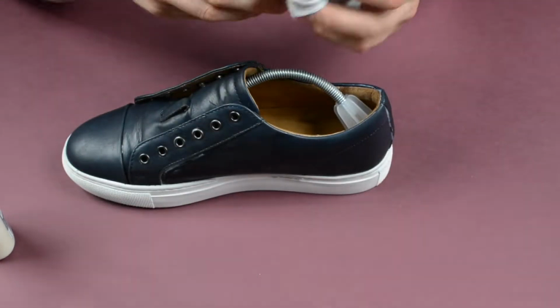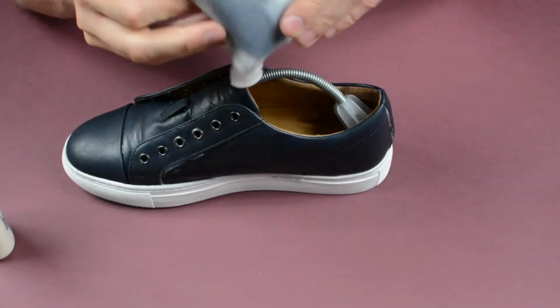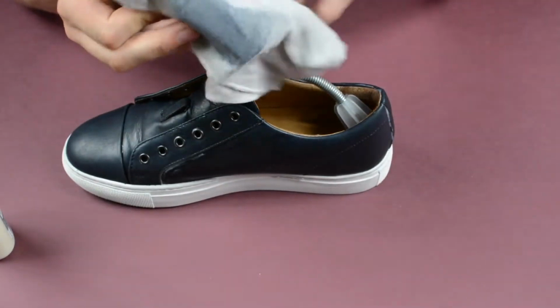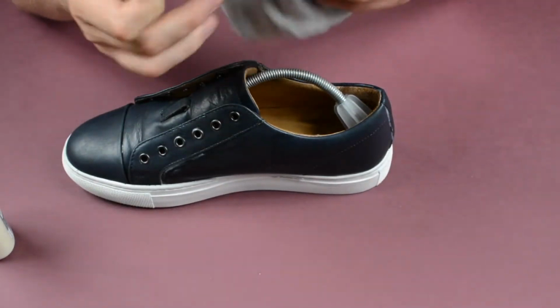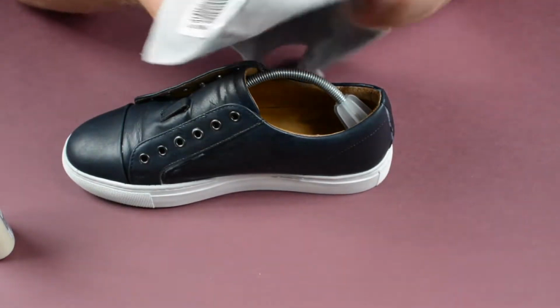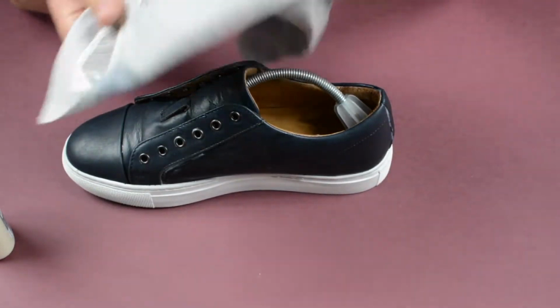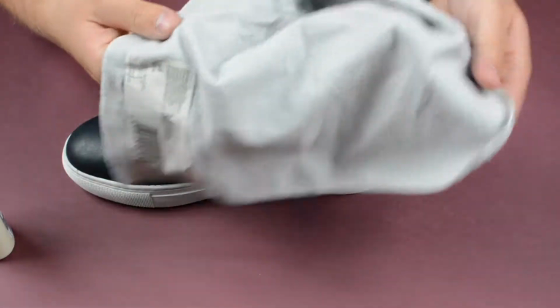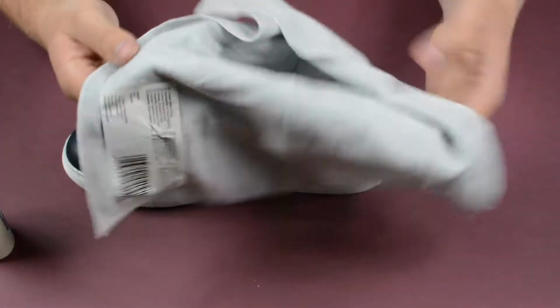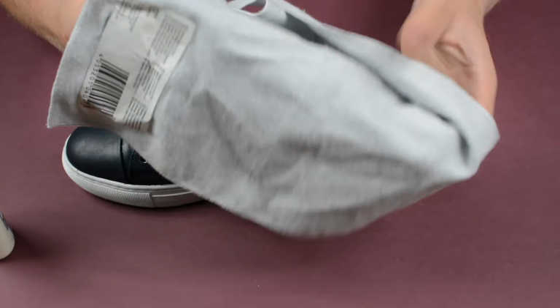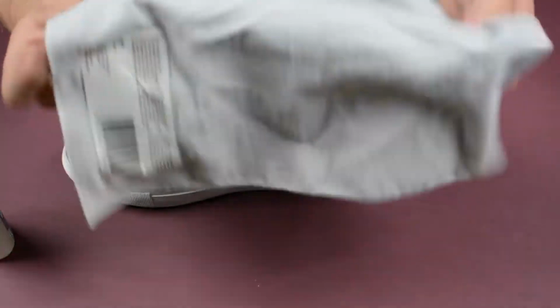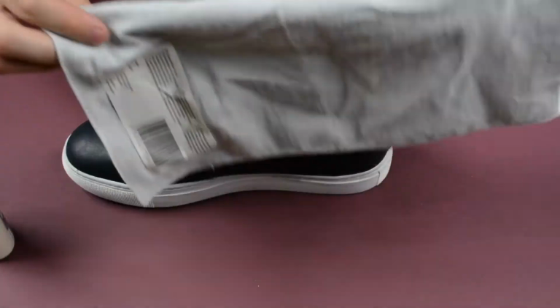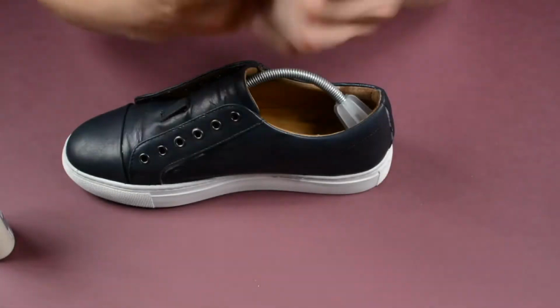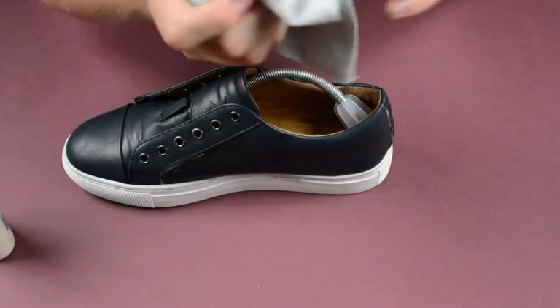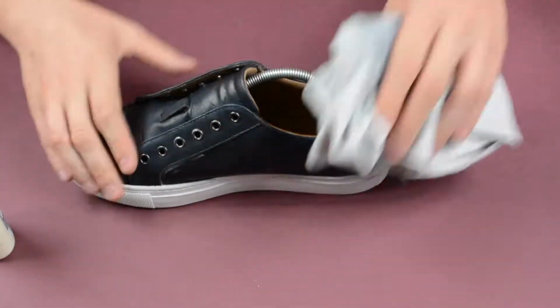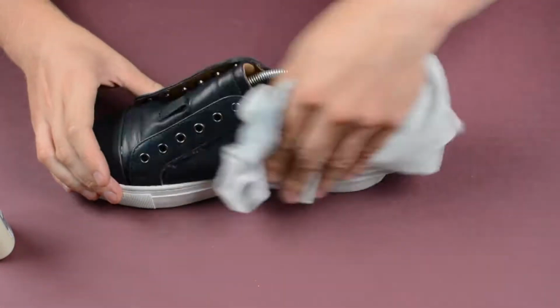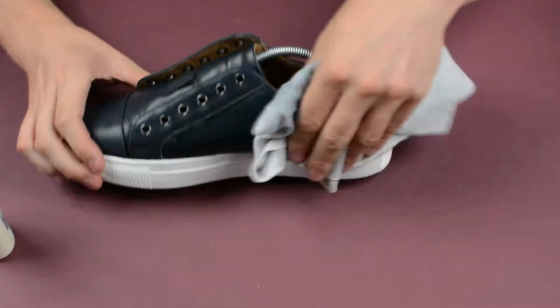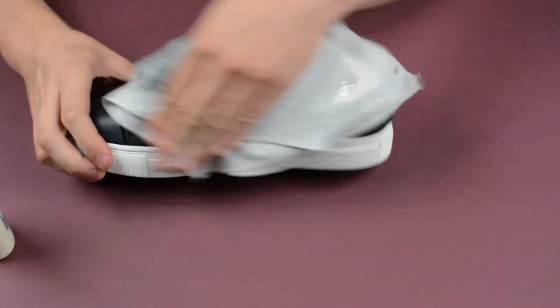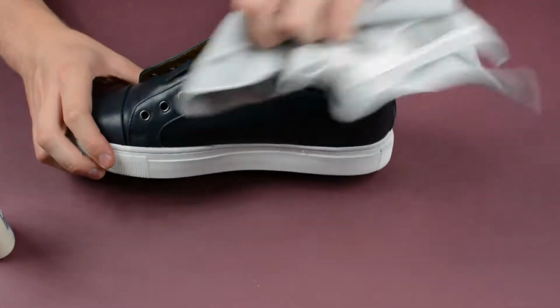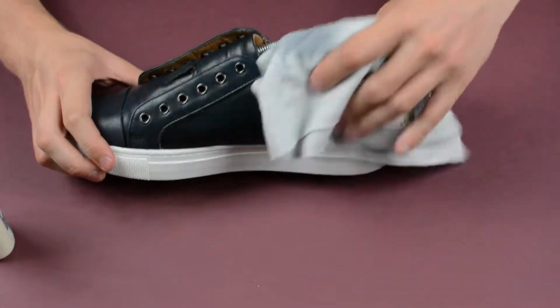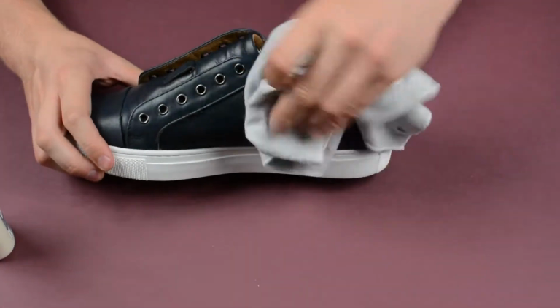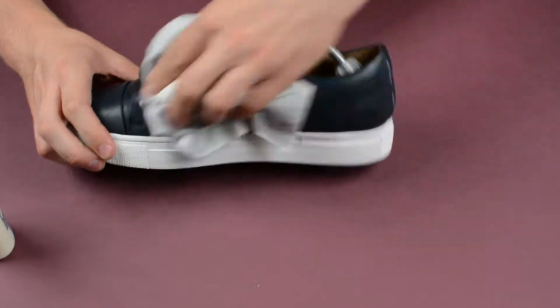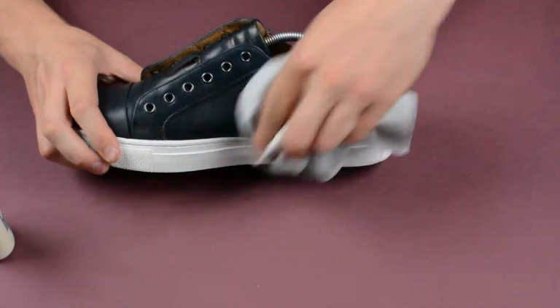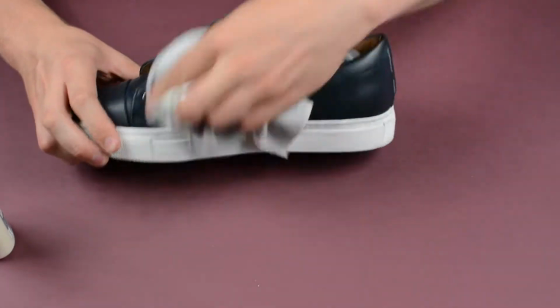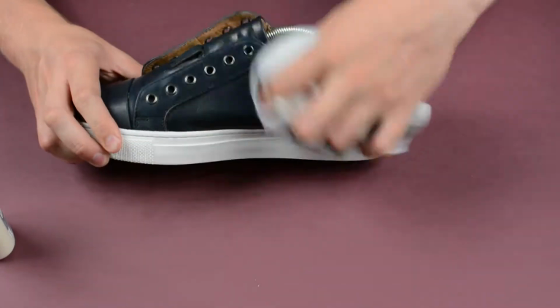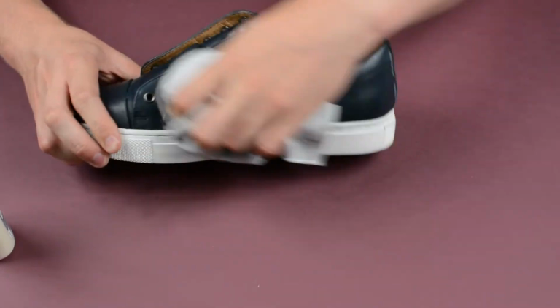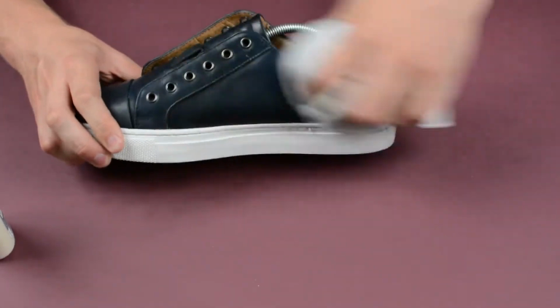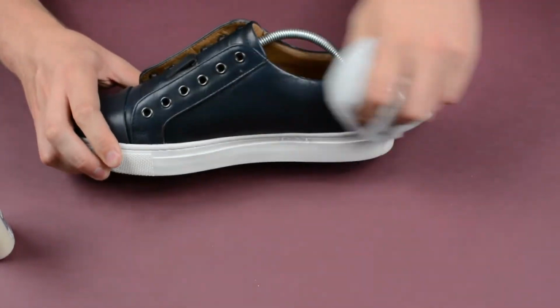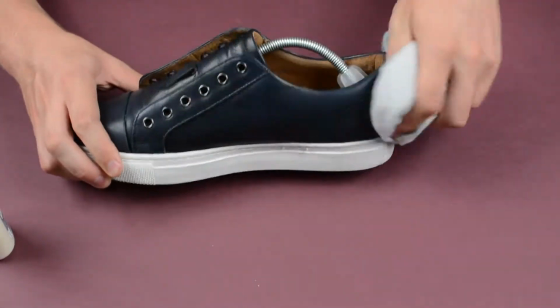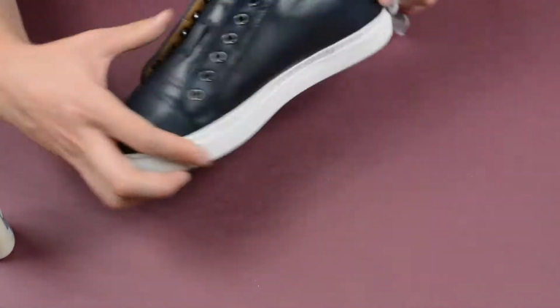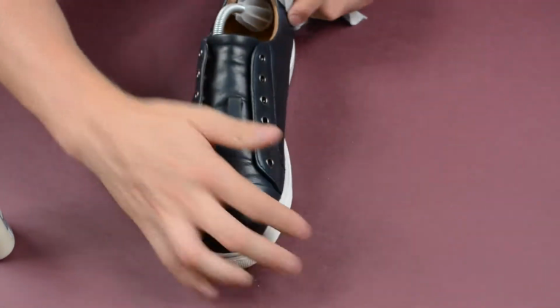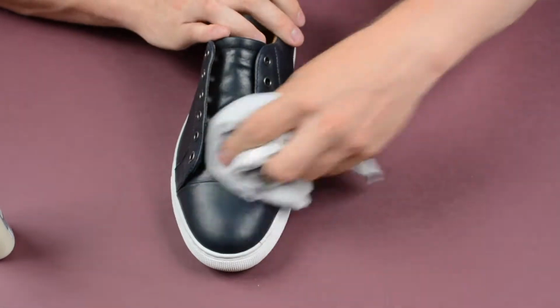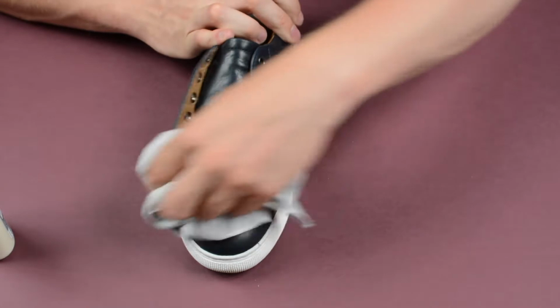The next thing we need to do is just turn the cloth over to a clean side, and then simply buff the shoe. We'll do the front.